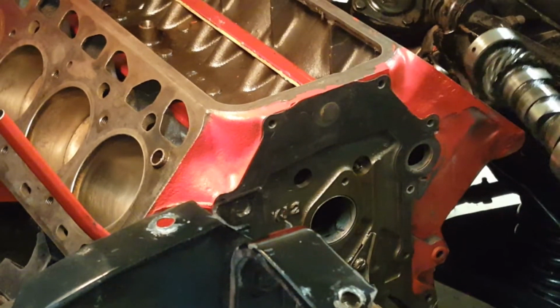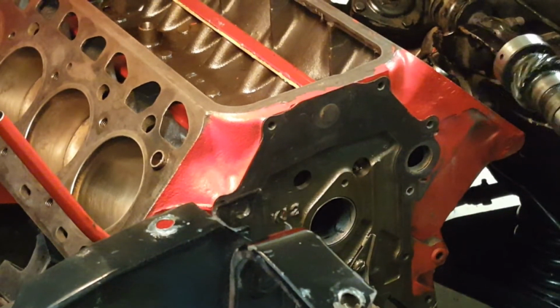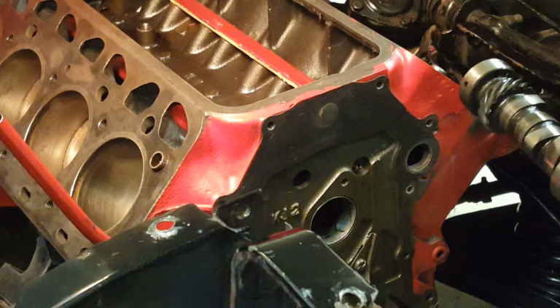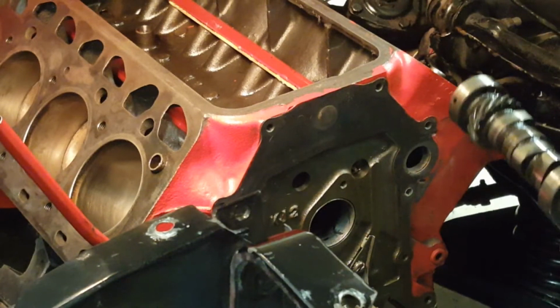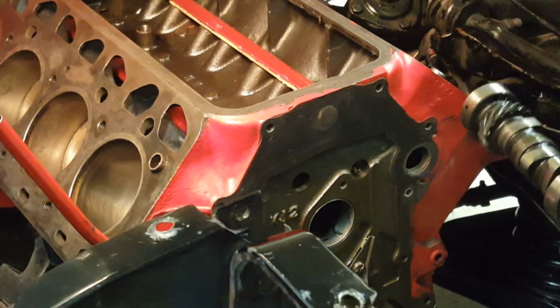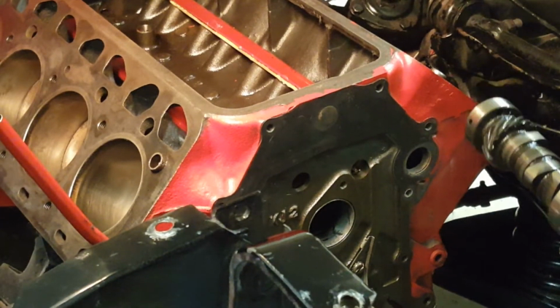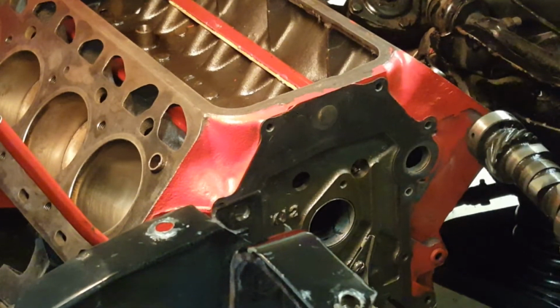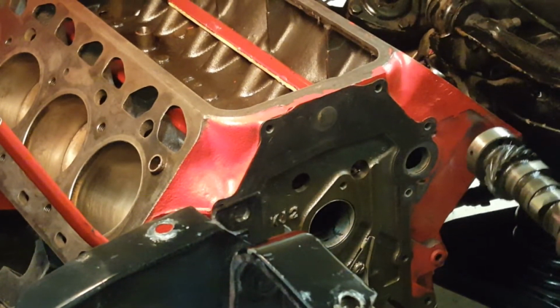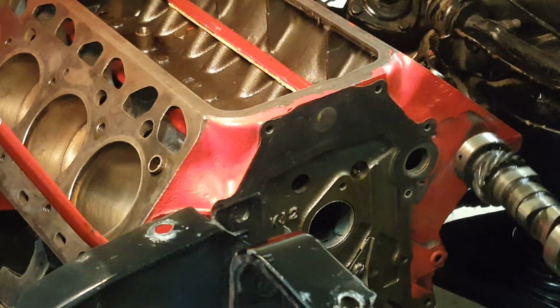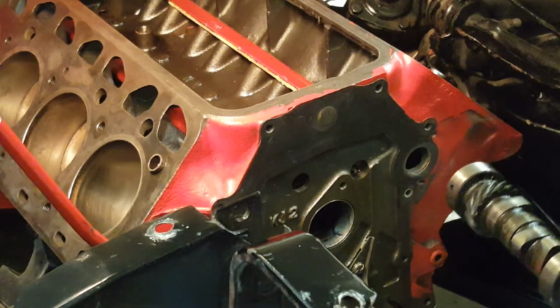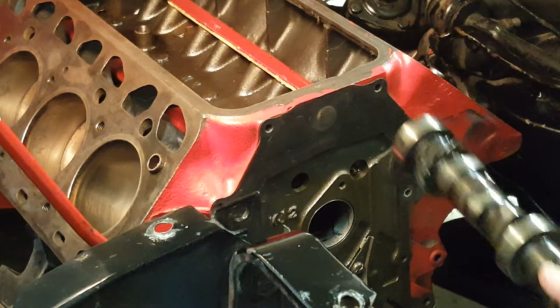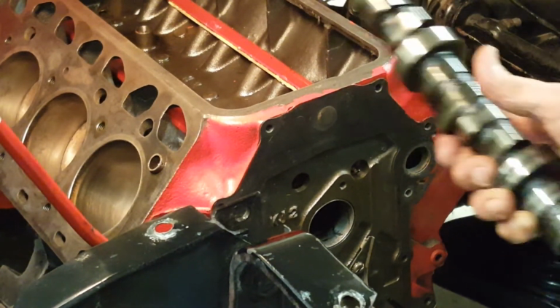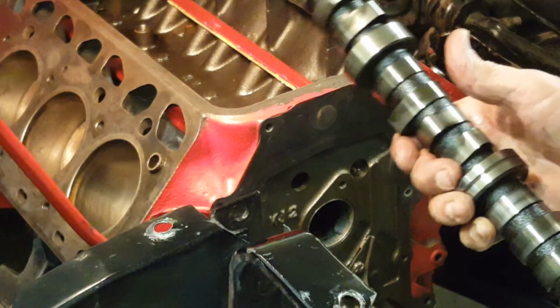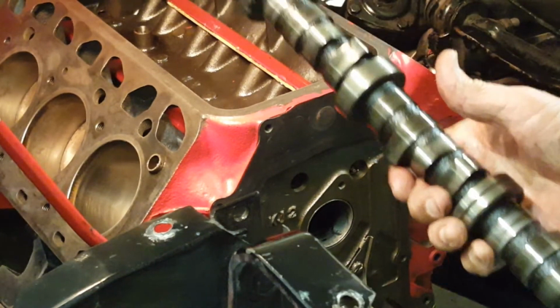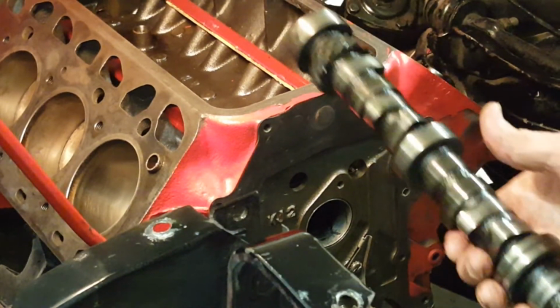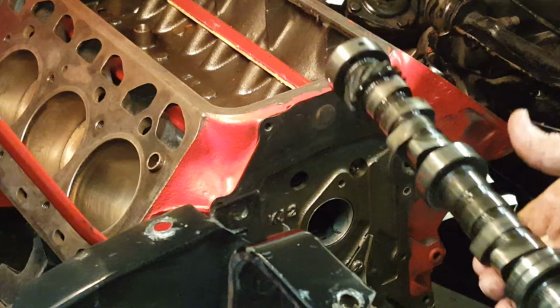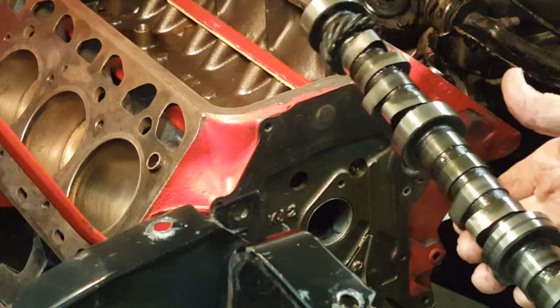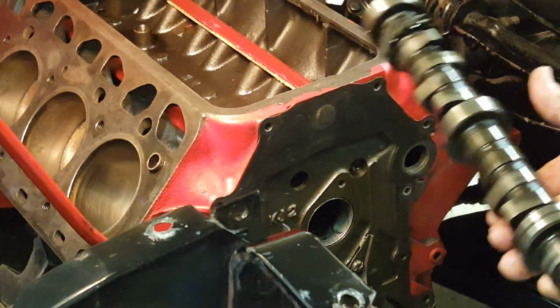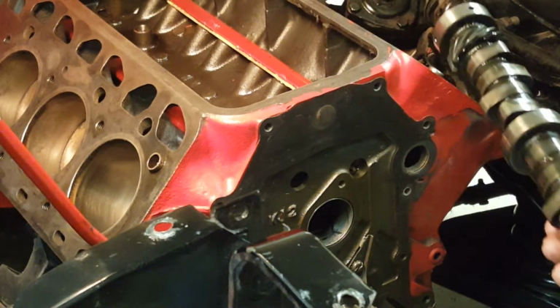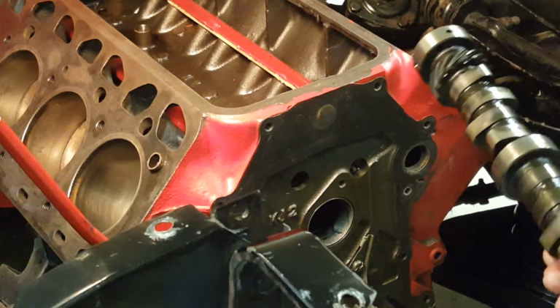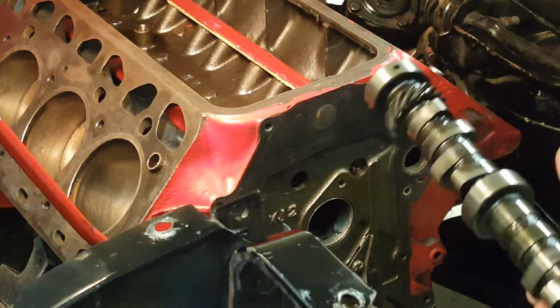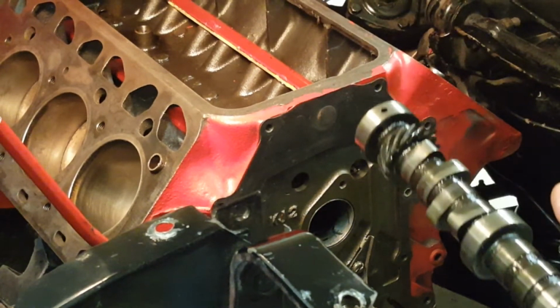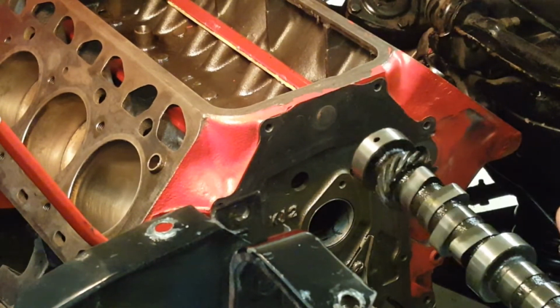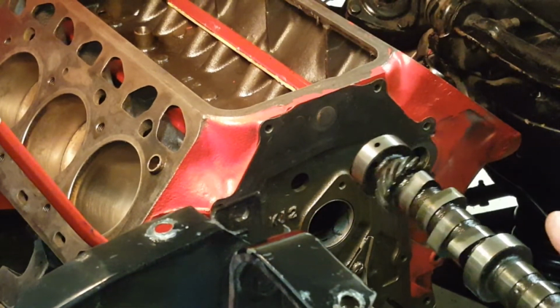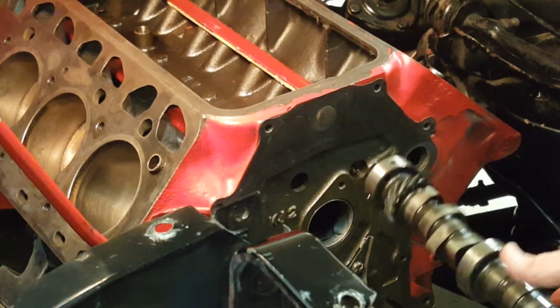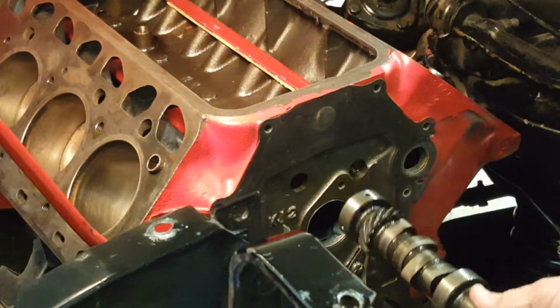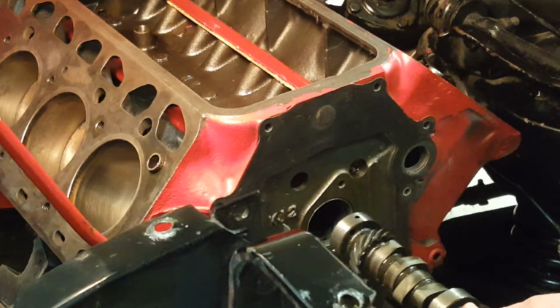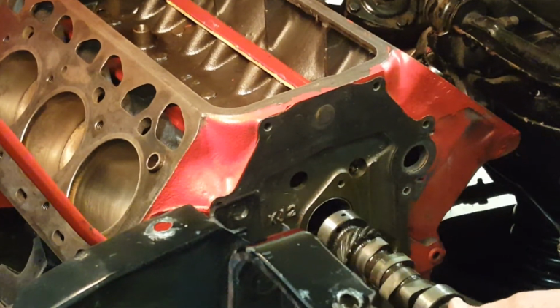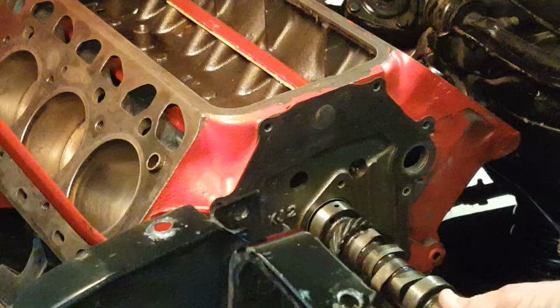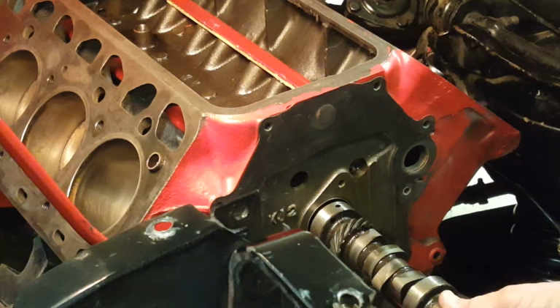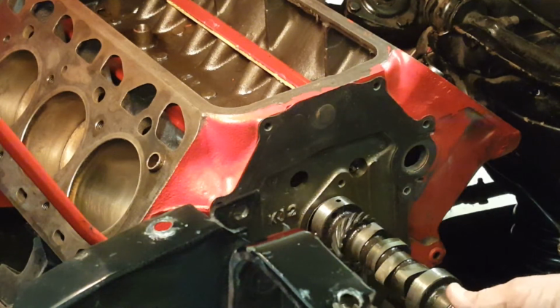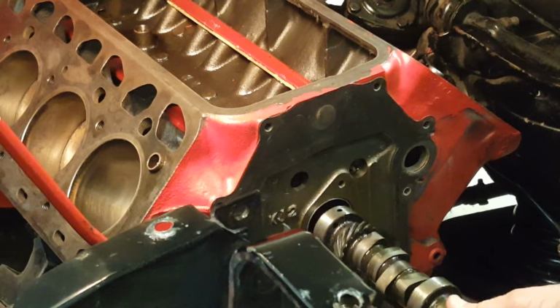What you don't want to do now is lift up that magnet to see if they're still there. Trust me, they're there. So inspect your camshaft, put a new one in, whatever you want to do, and then slide it back in.